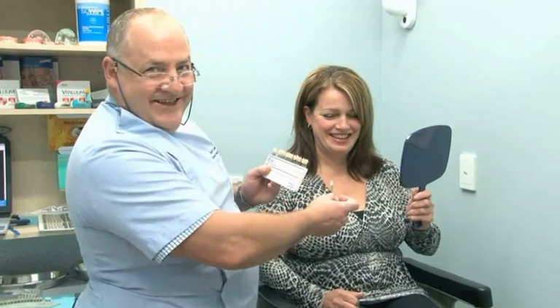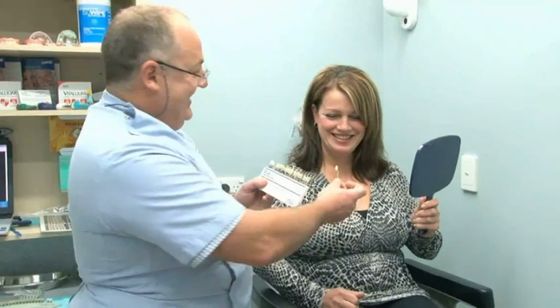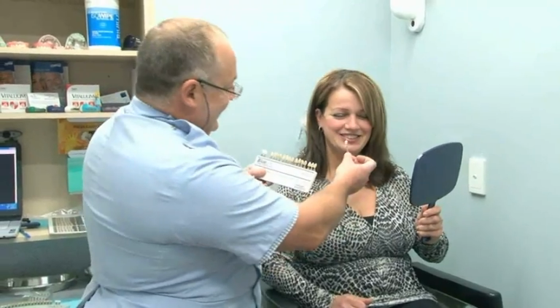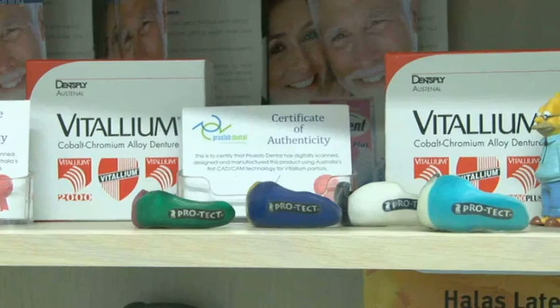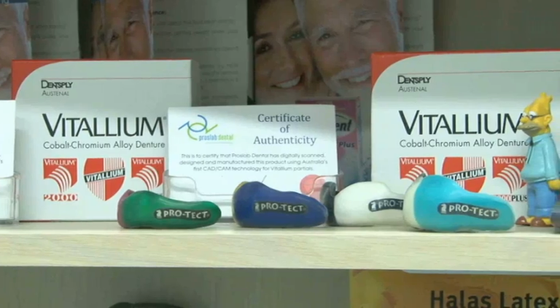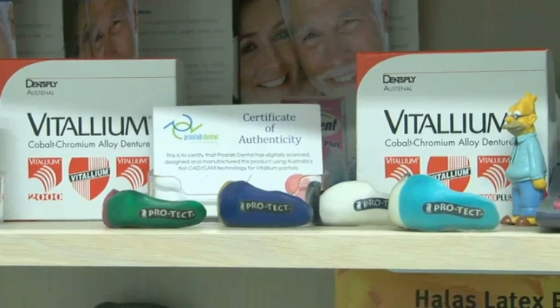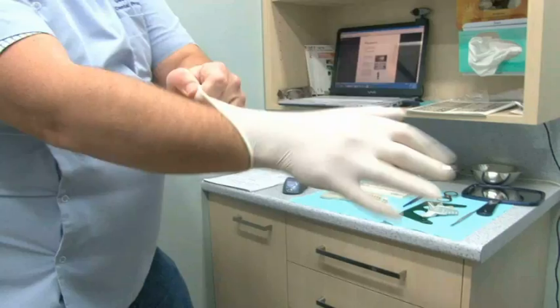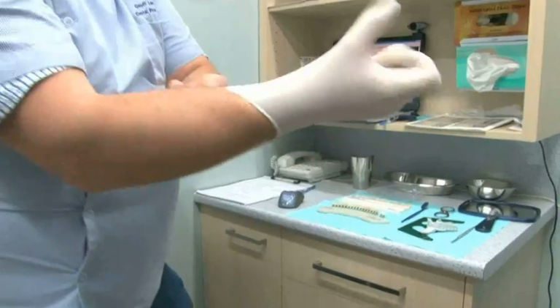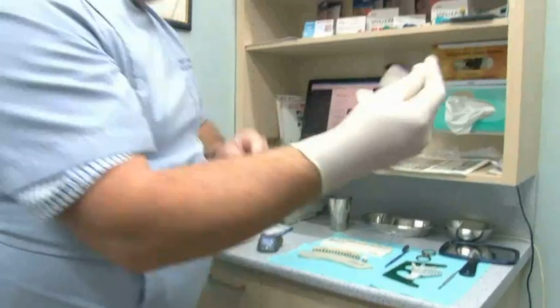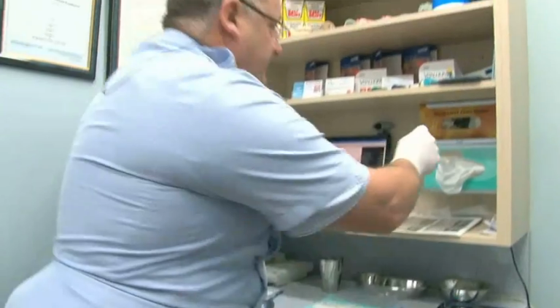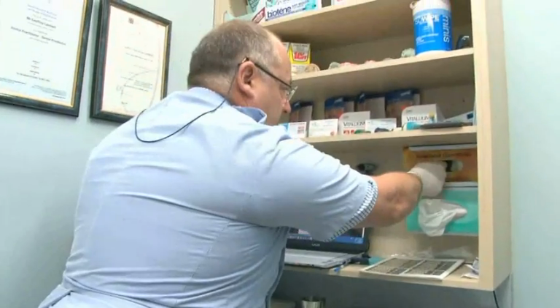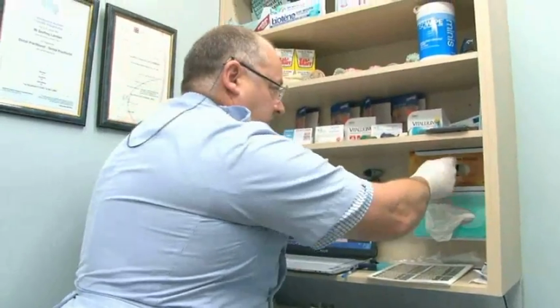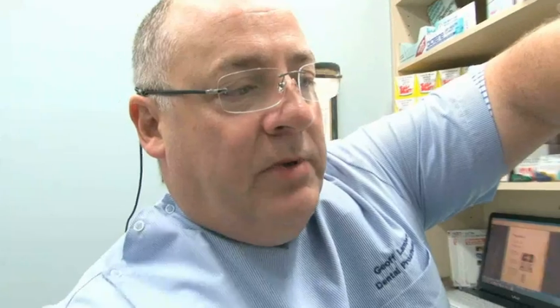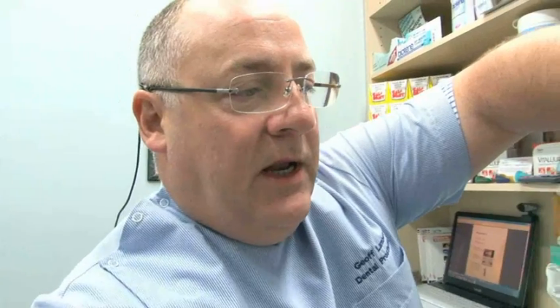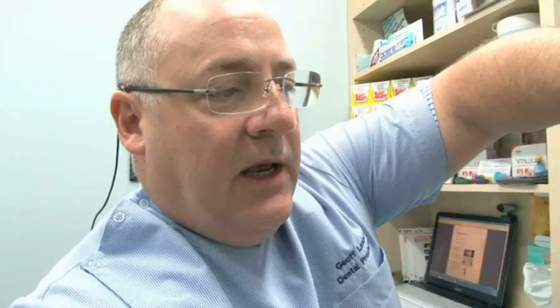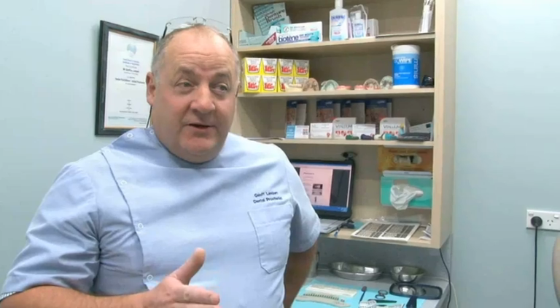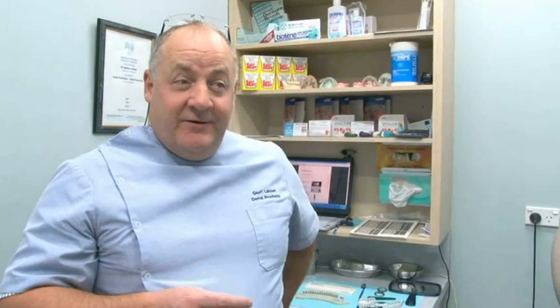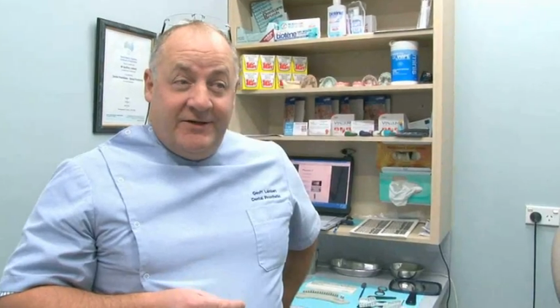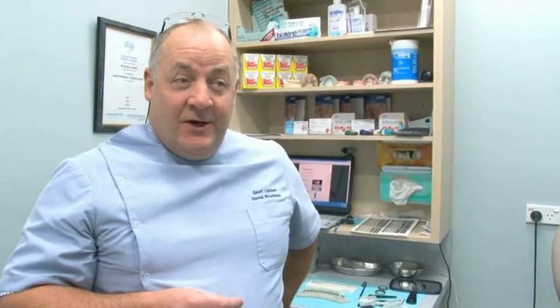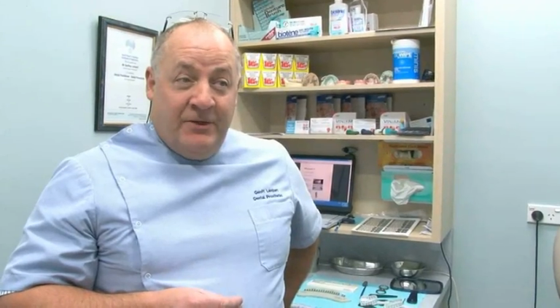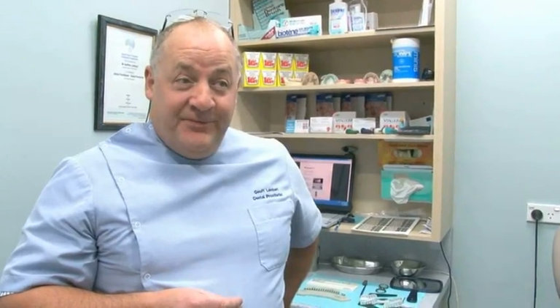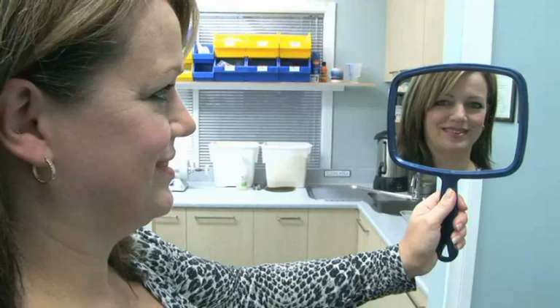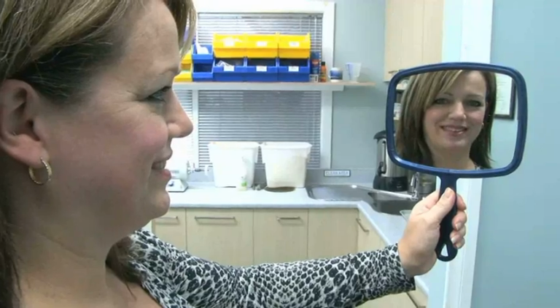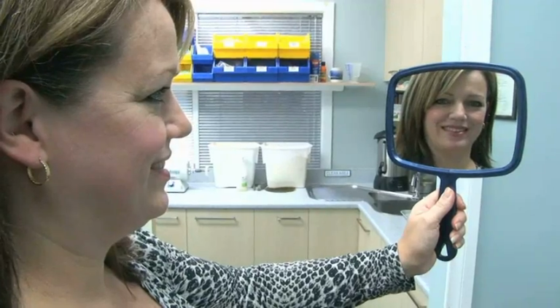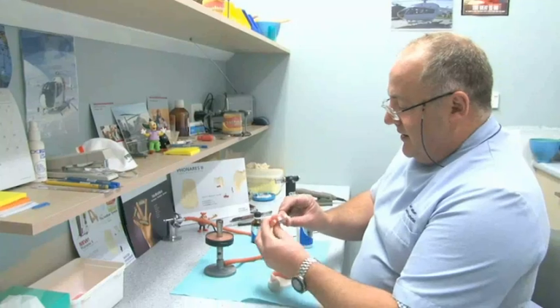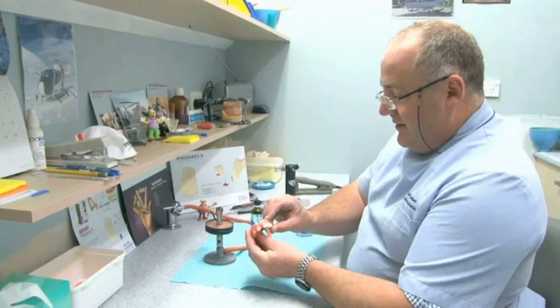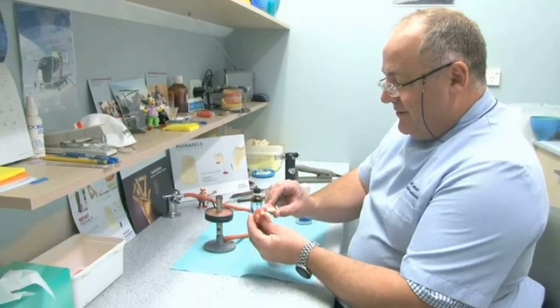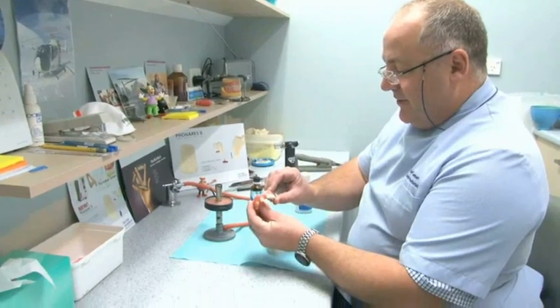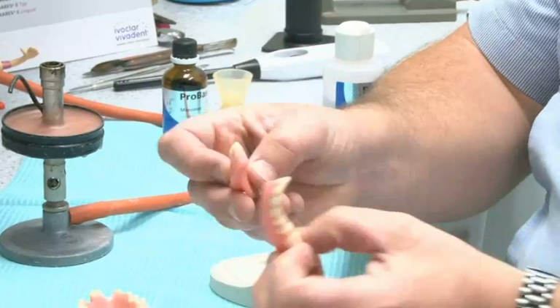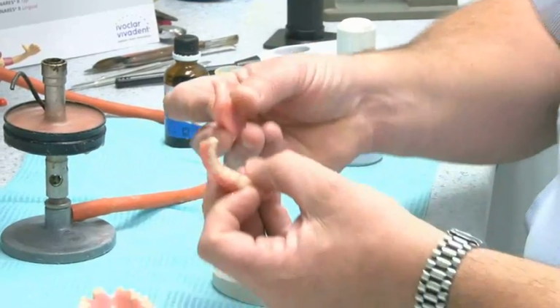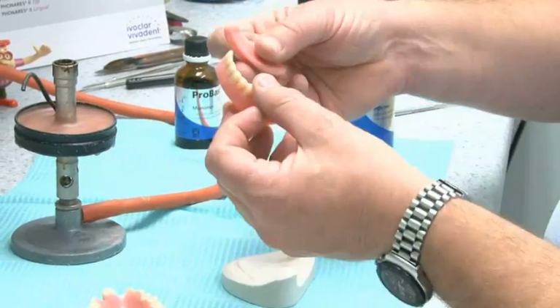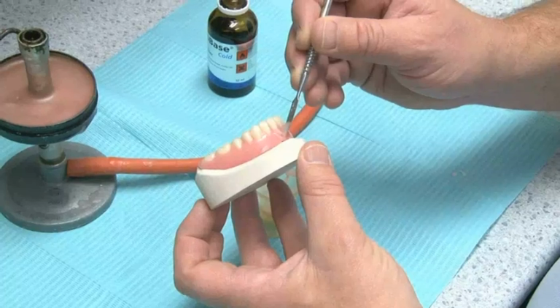As a denture prosthetist and technician, he personally crafts all his clients' natural-looking smiles. Nearly all work is completed here at the clinic by Jeff, so you know your smile is in the very best of hands.